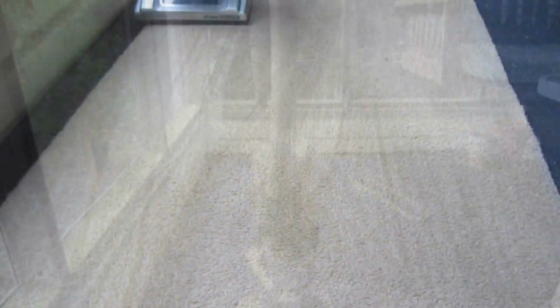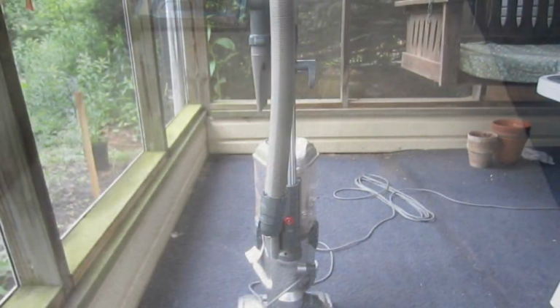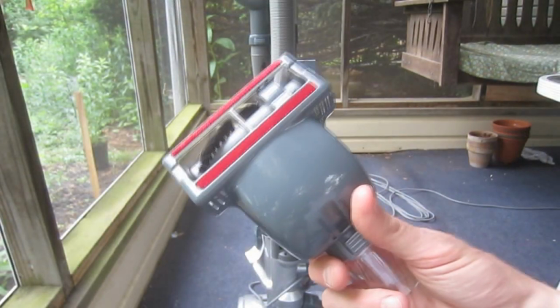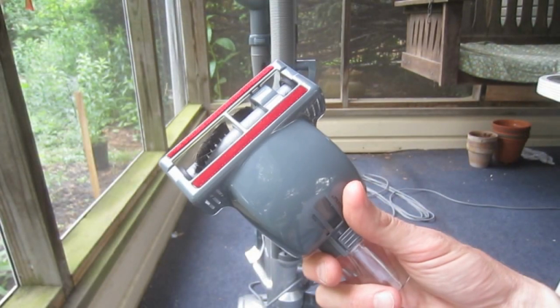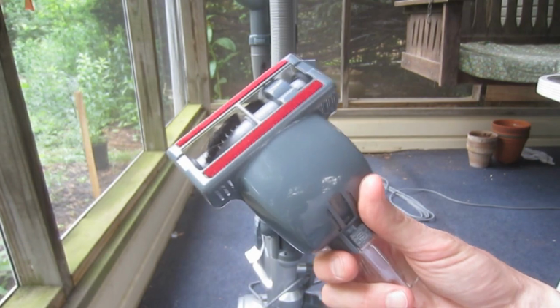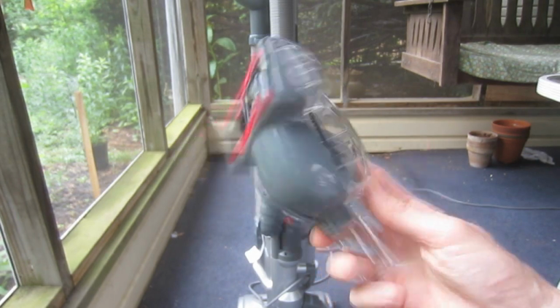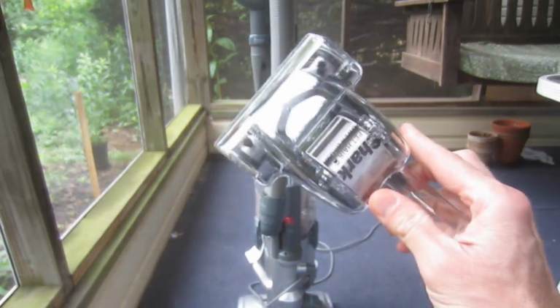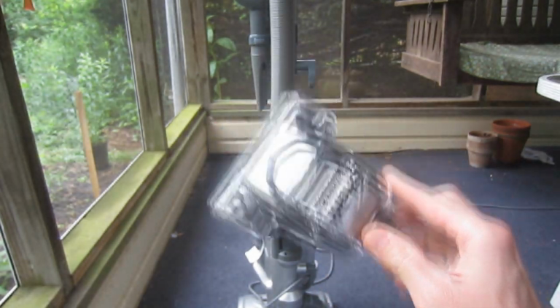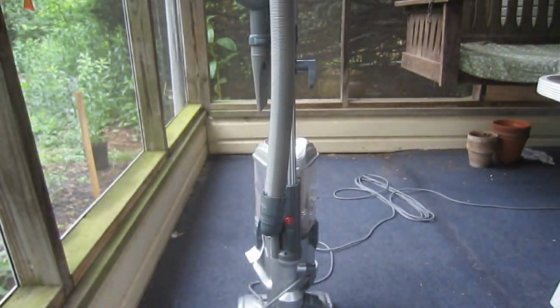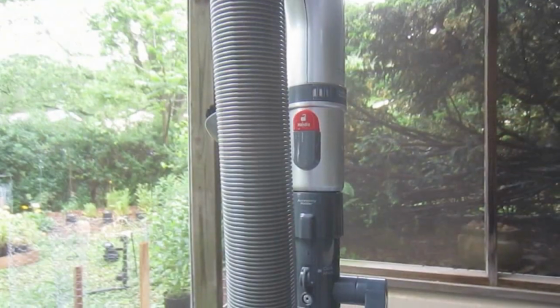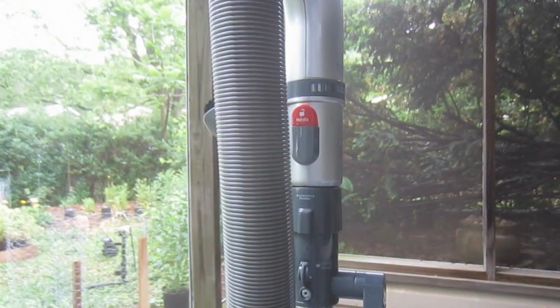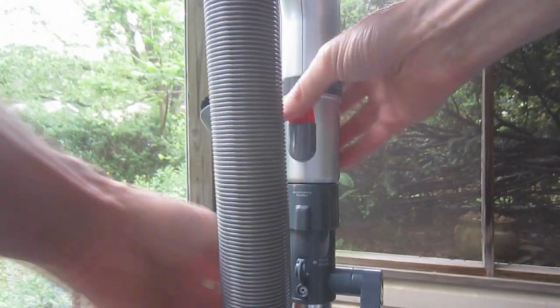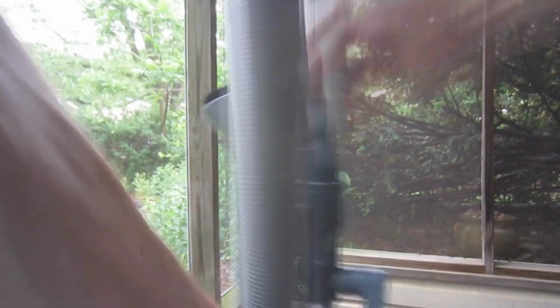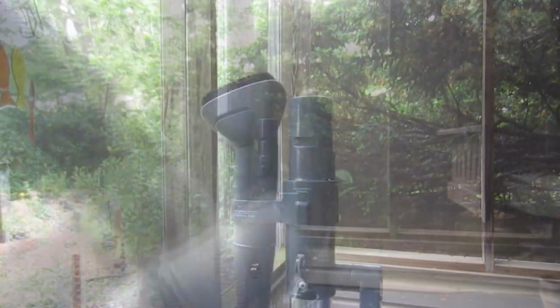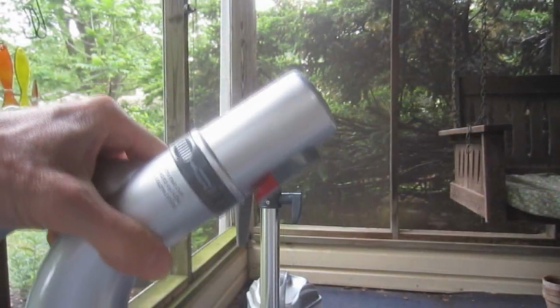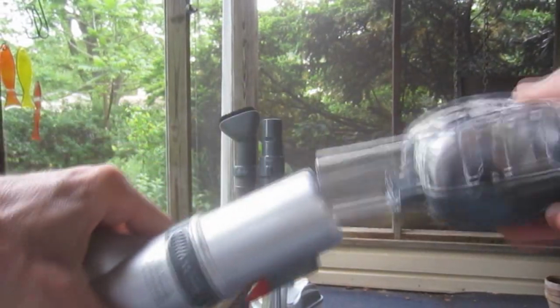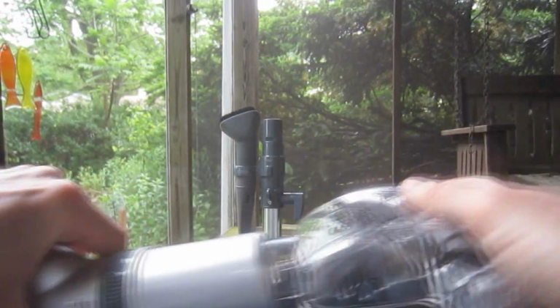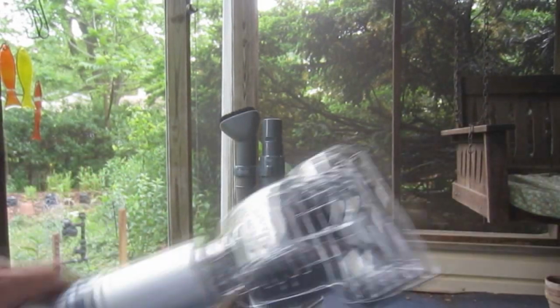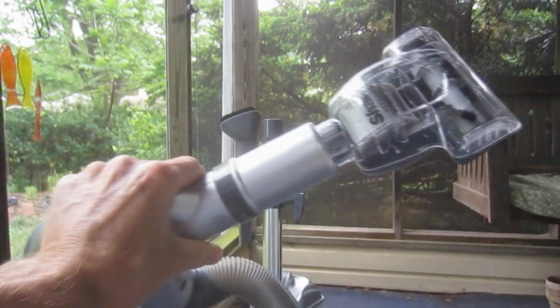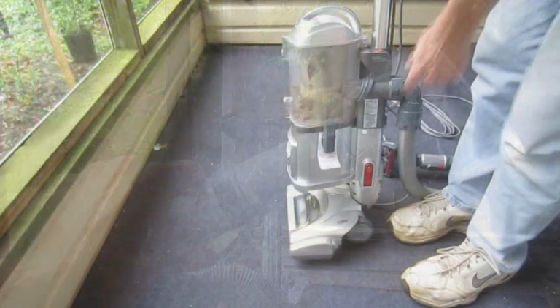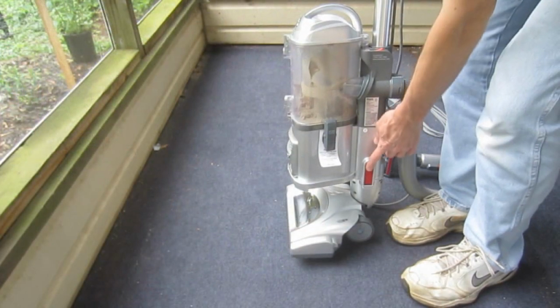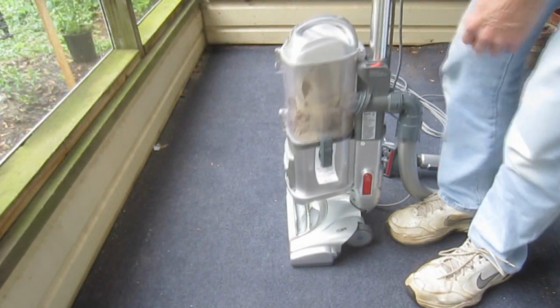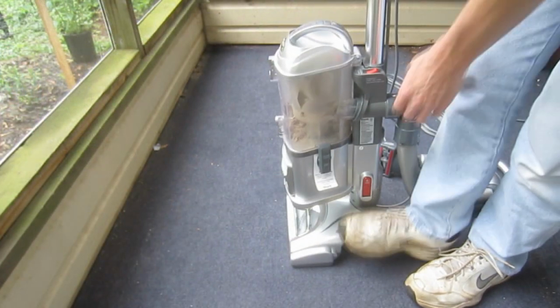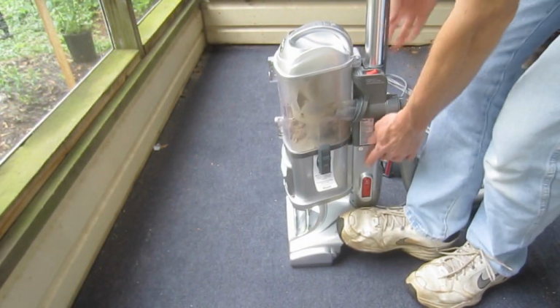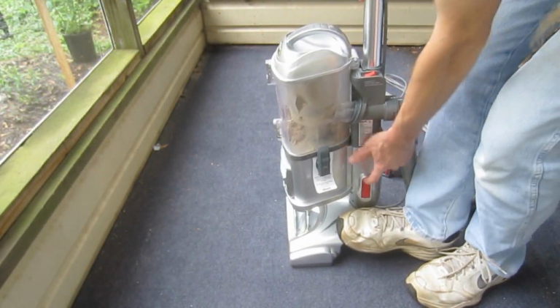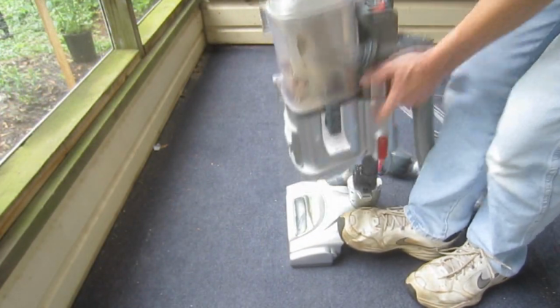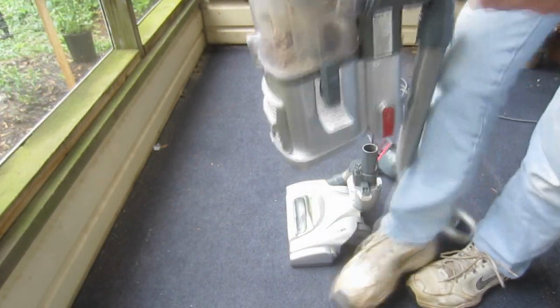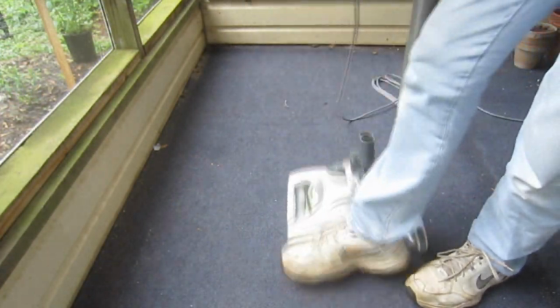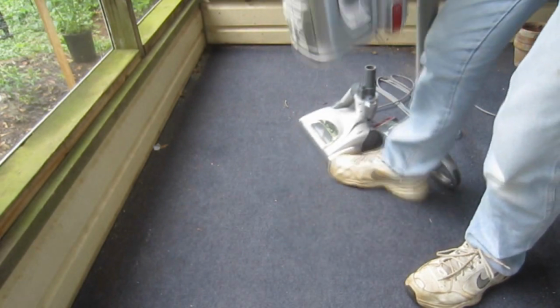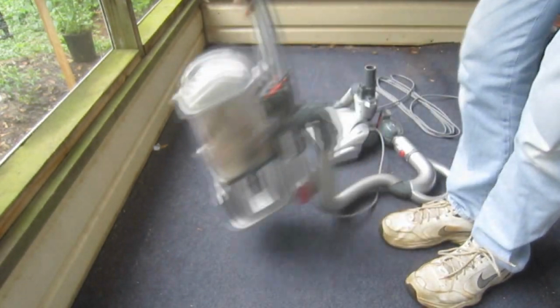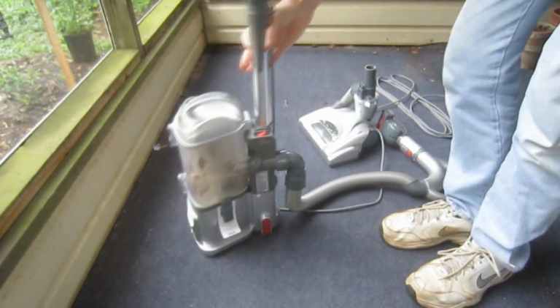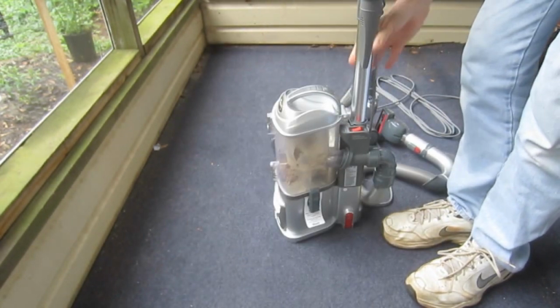The next demonstration involves the power brush attachment. I'll use the same dirt as in the earlier examples, applied to the low pile indoor-outdoor carpet. For convenience and stability, I'm going to separate the lift-away unit from the motorized floor brush.